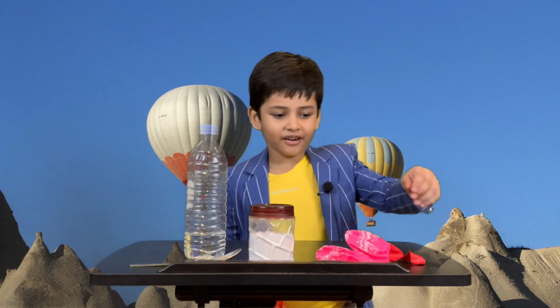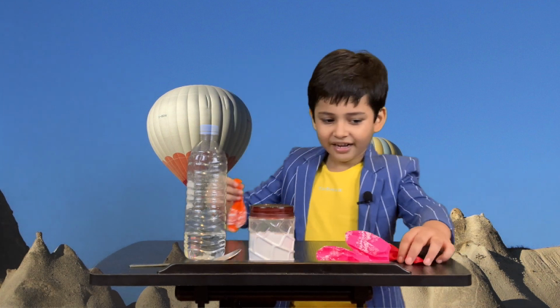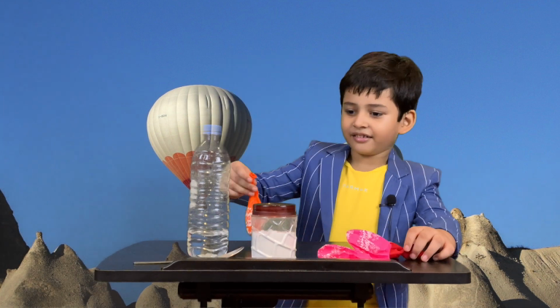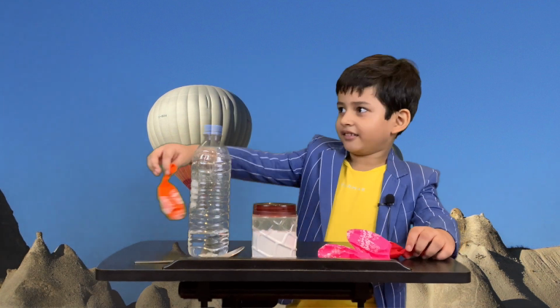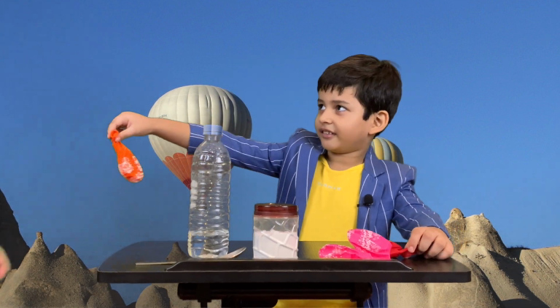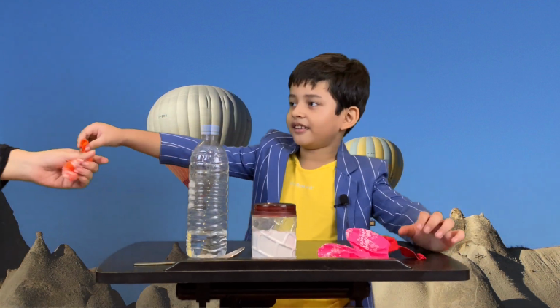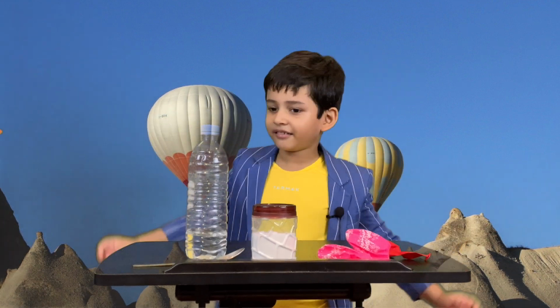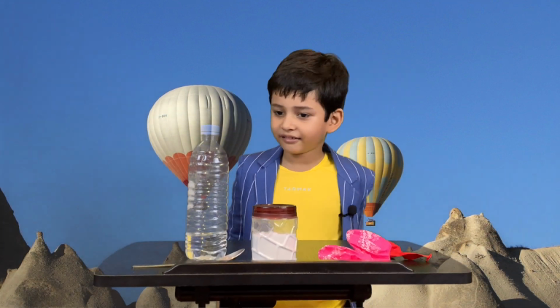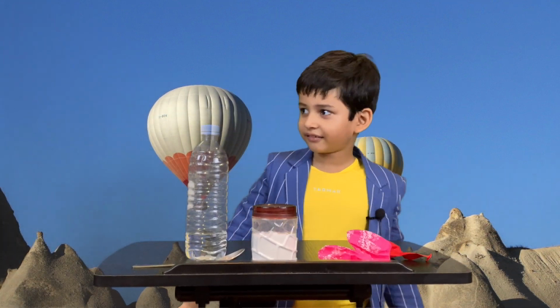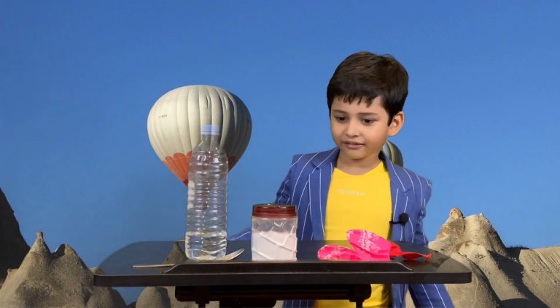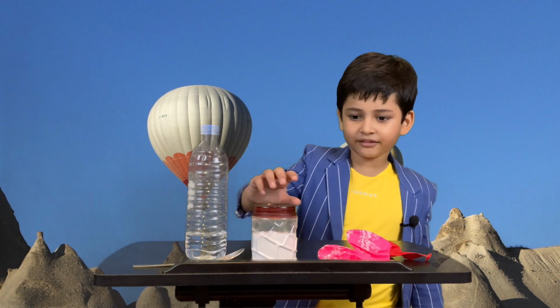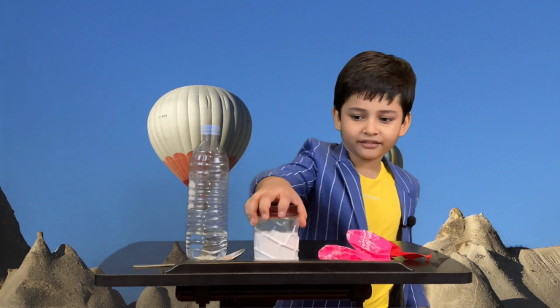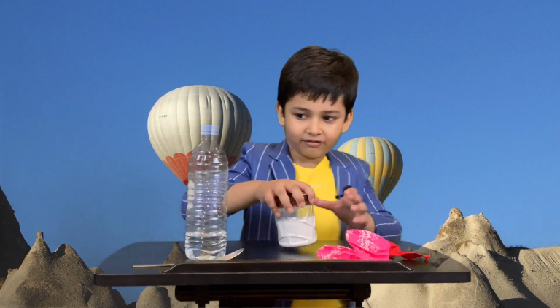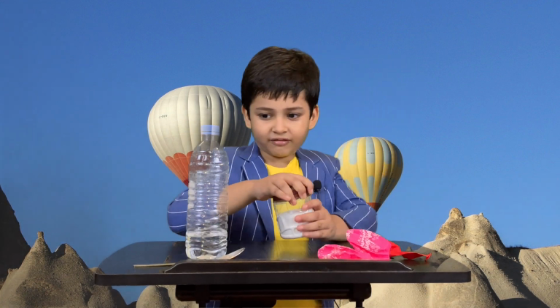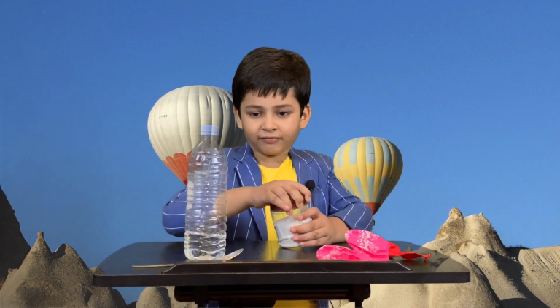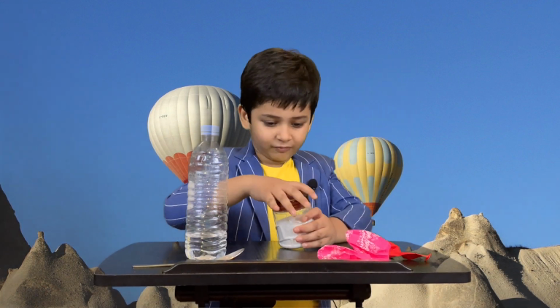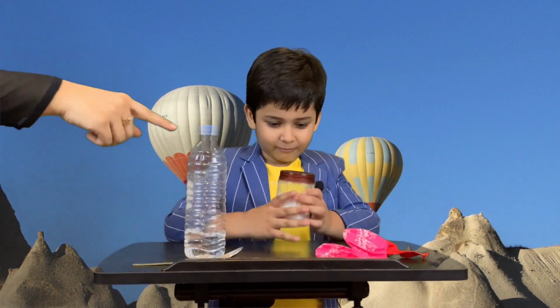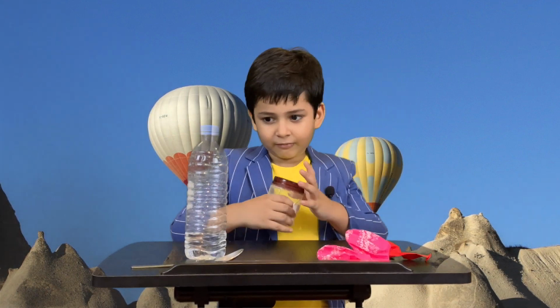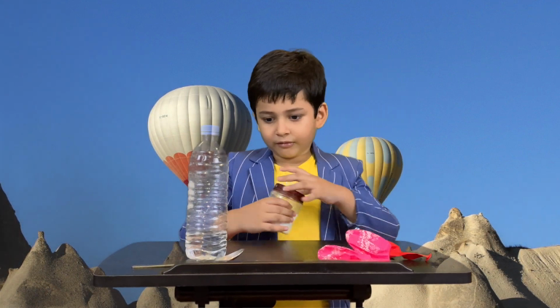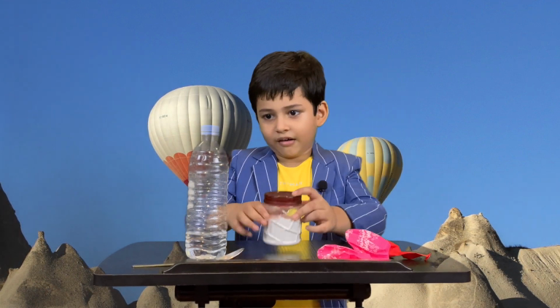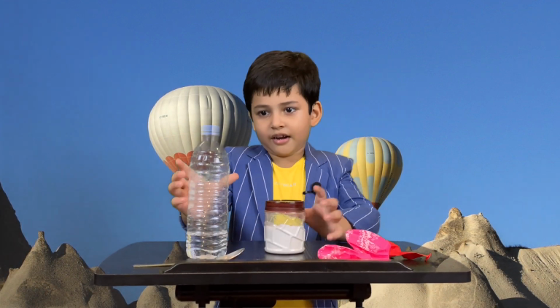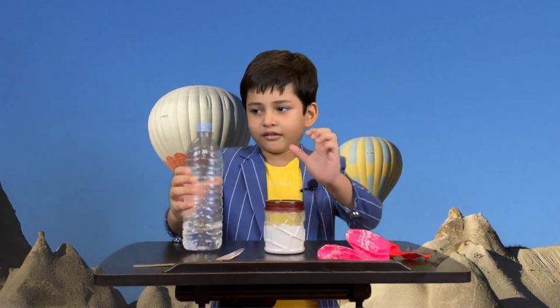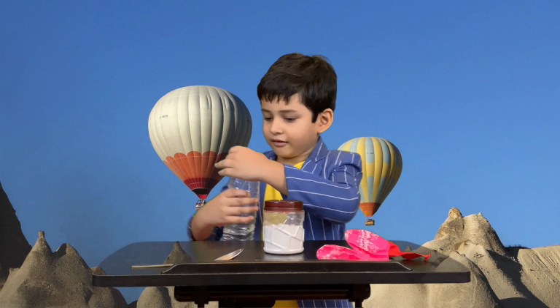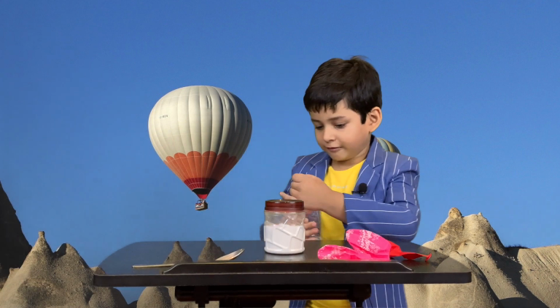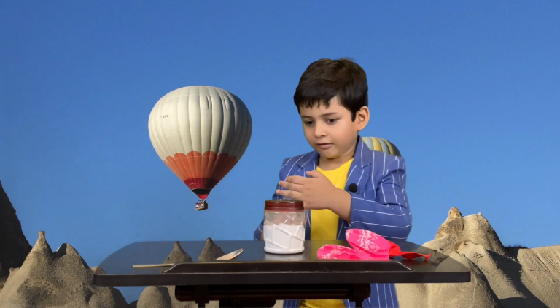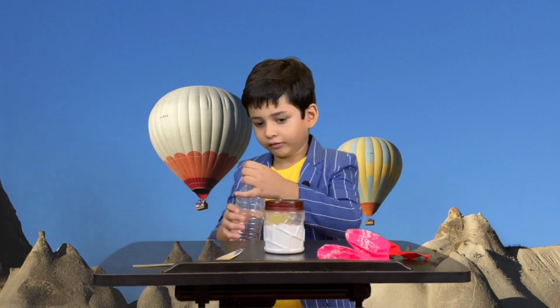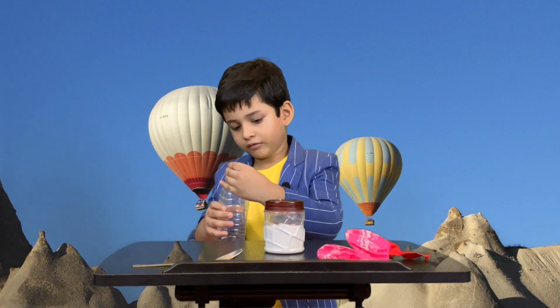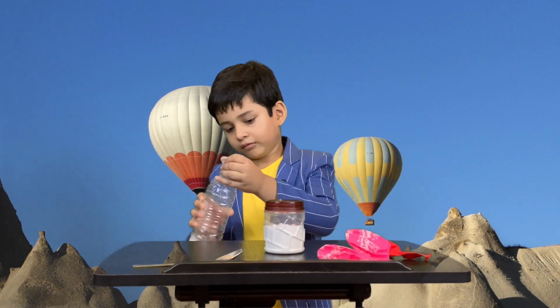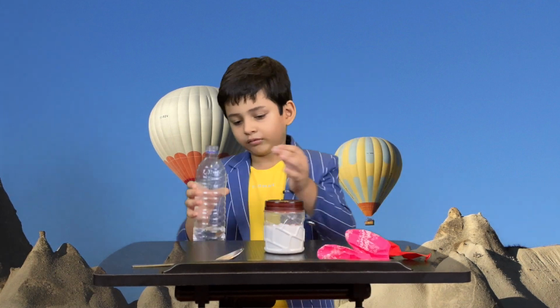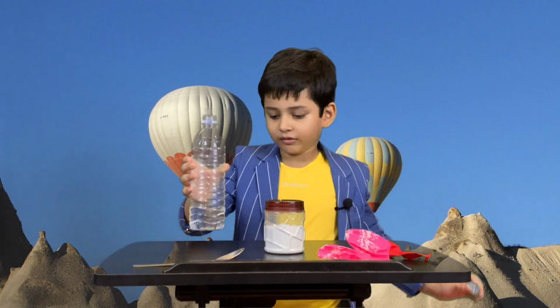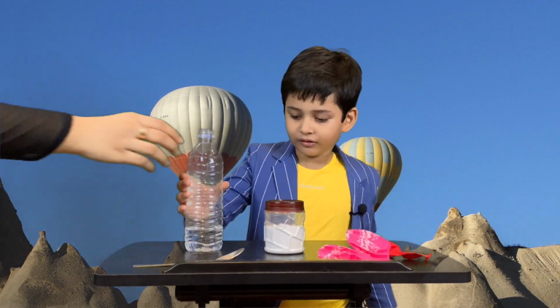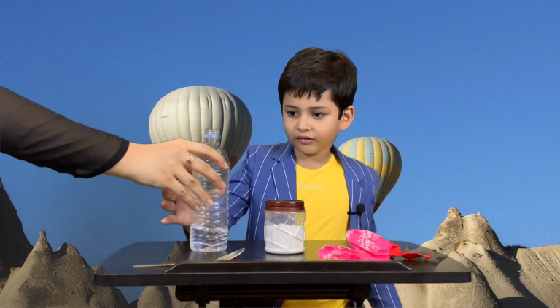Alright. Open the cap of the bottle. The bottle has some vinegar. So the vinegar is ready.